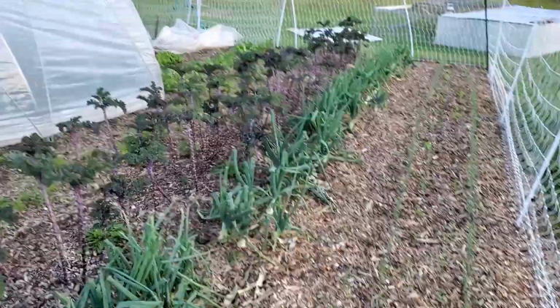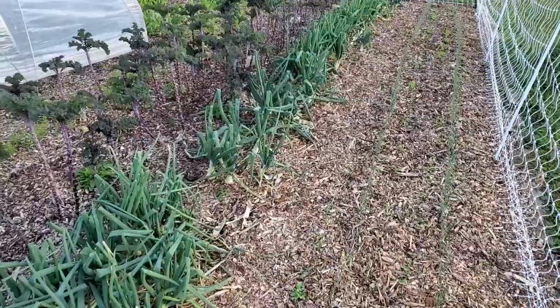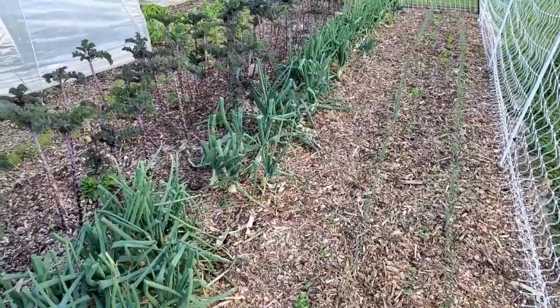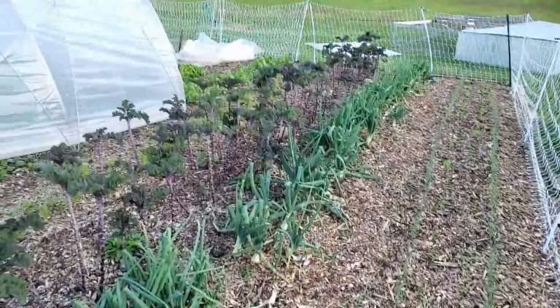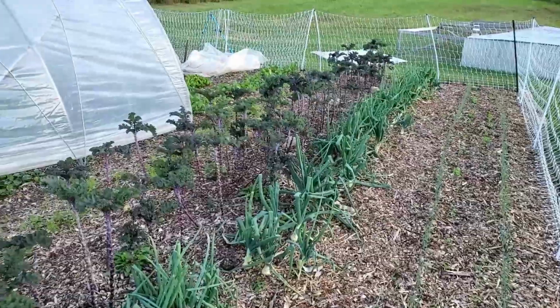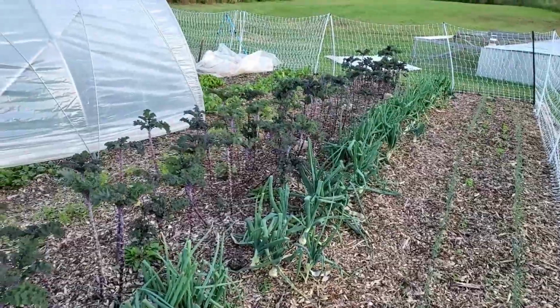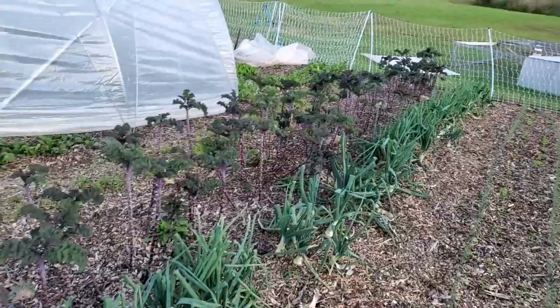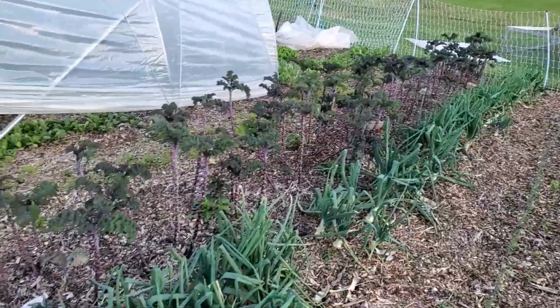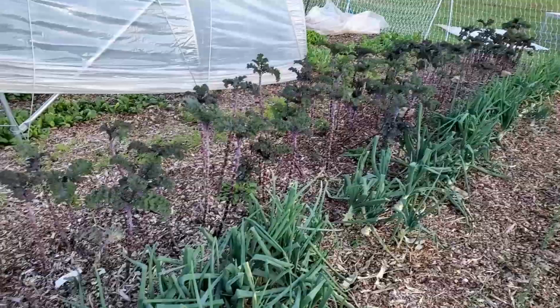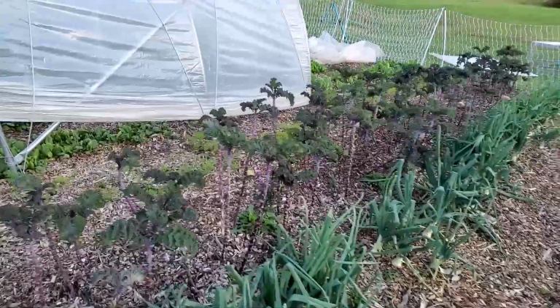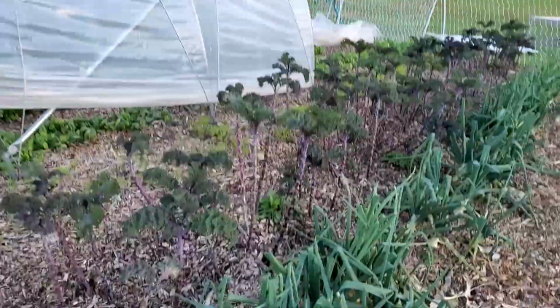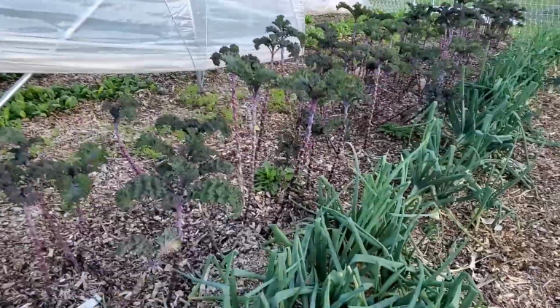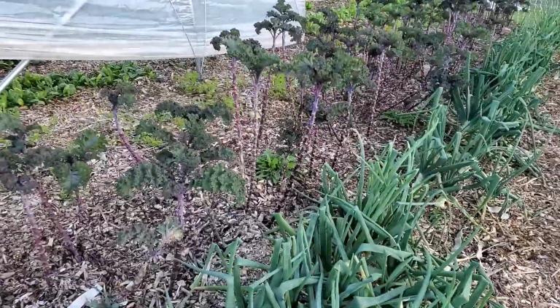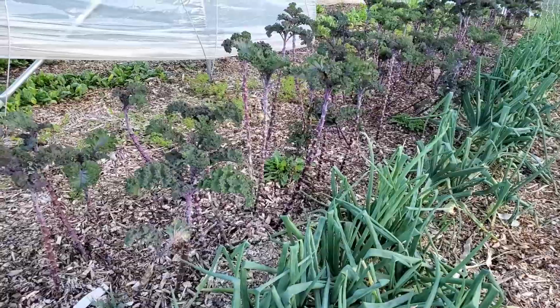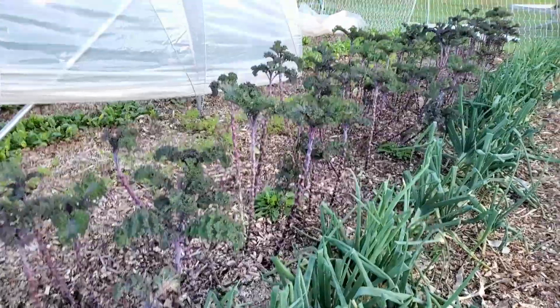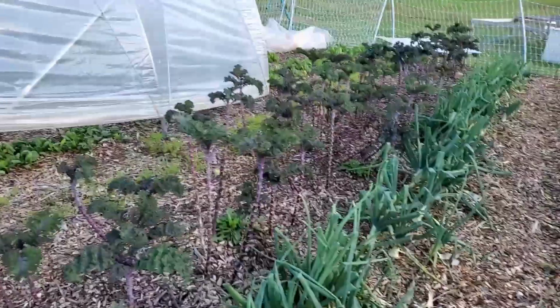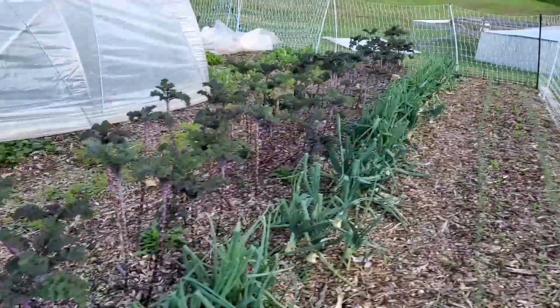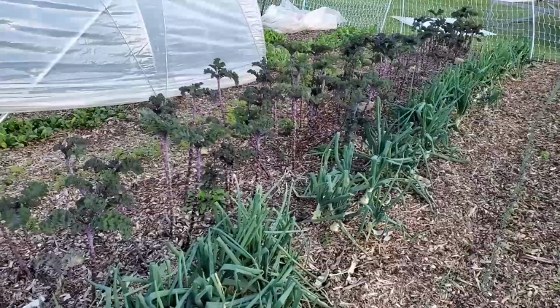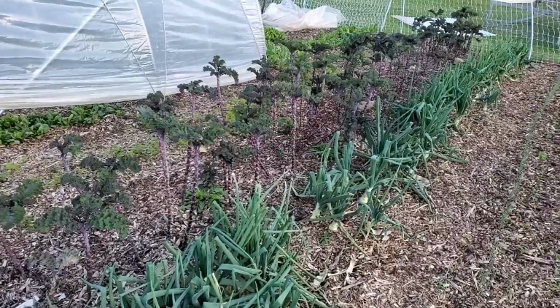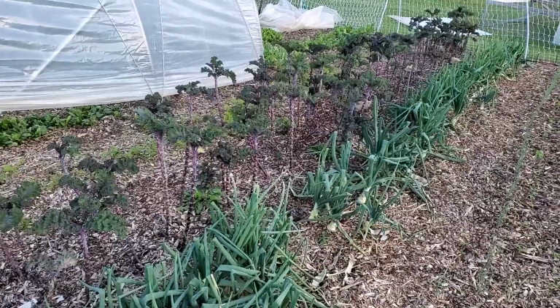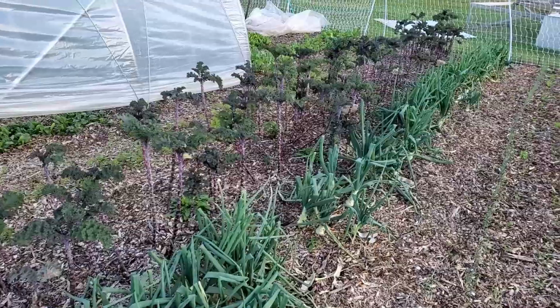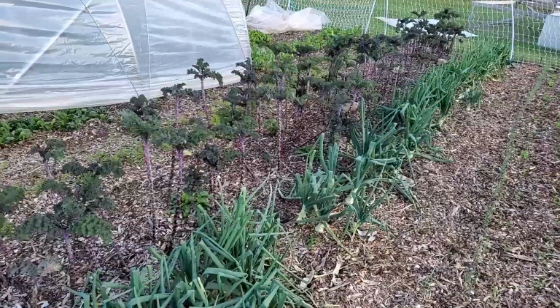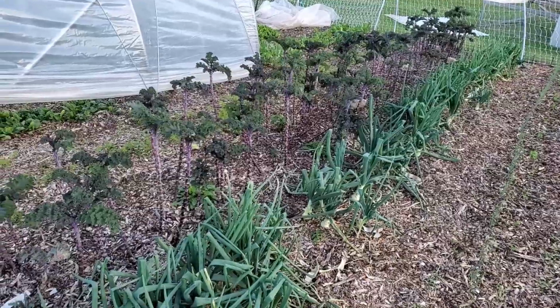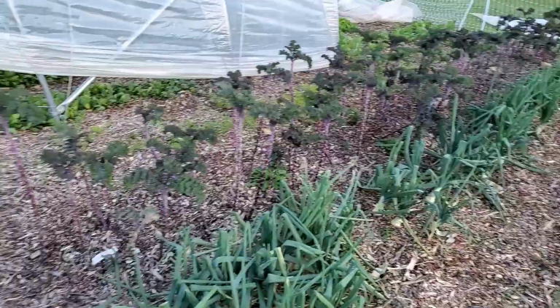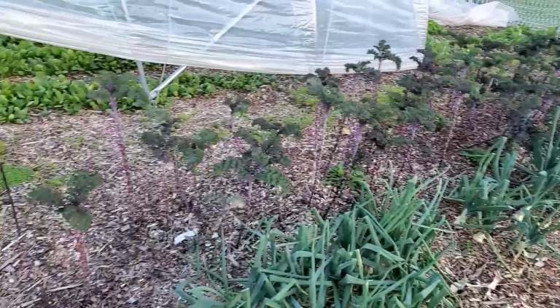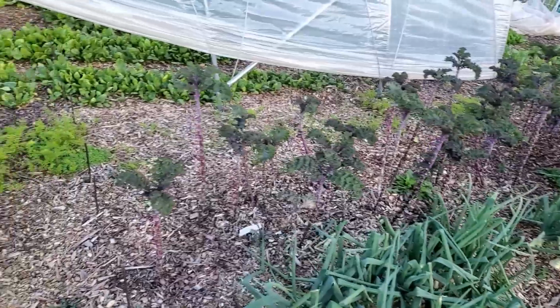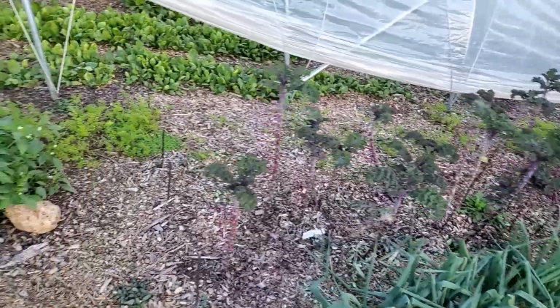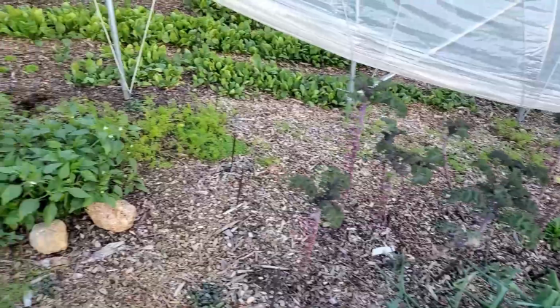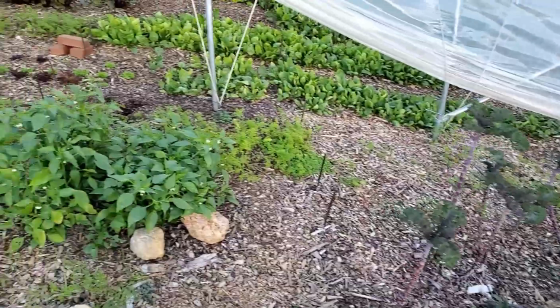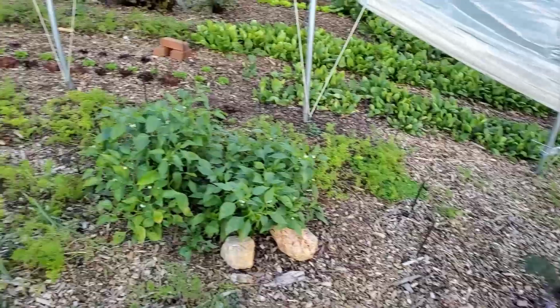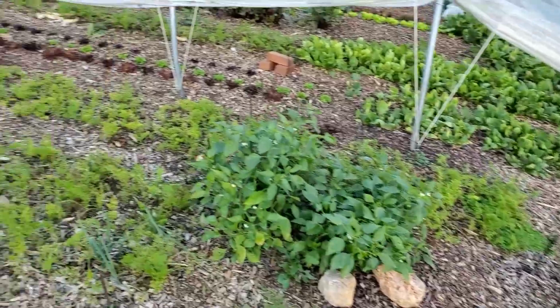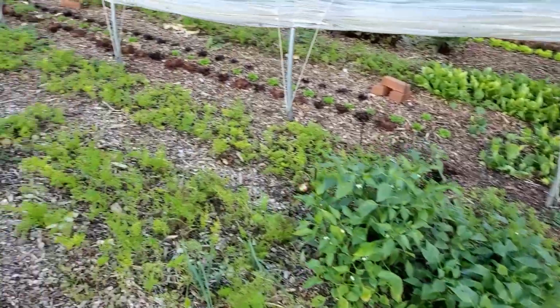Onions, some more onions, and some of the kale. It's amazing how this kale has survived being that tall — it always amazes me. We greatly appreciate everyone and we hope to see you all soon. Have a good one.